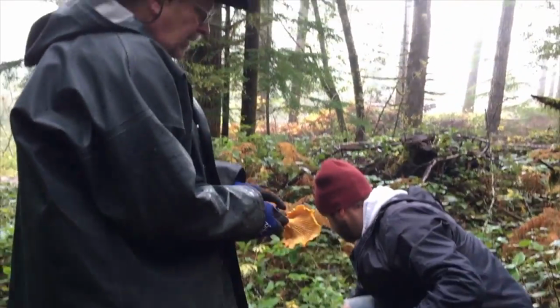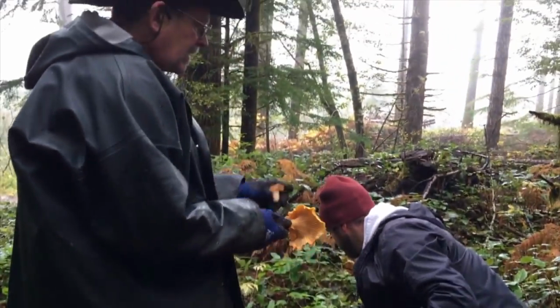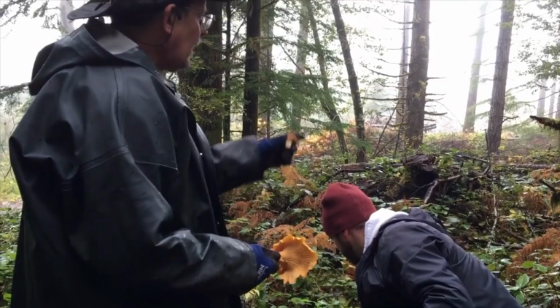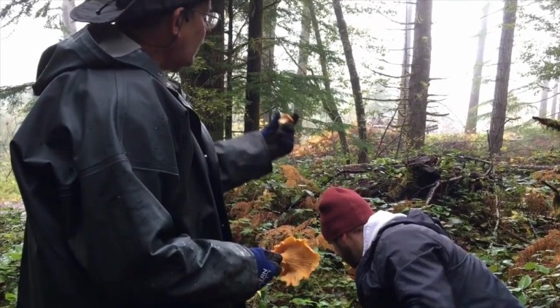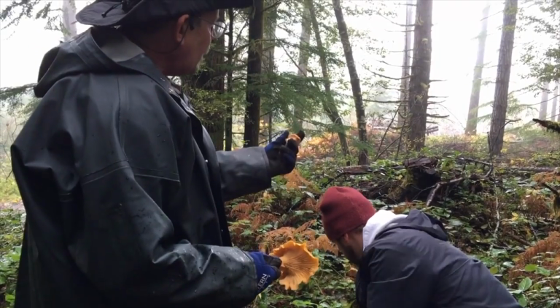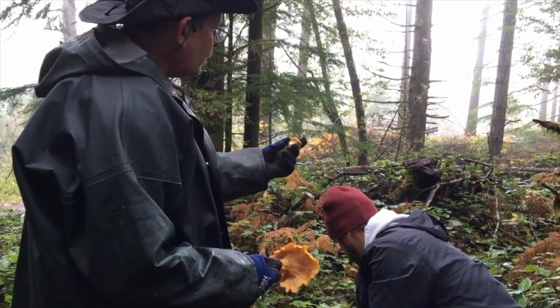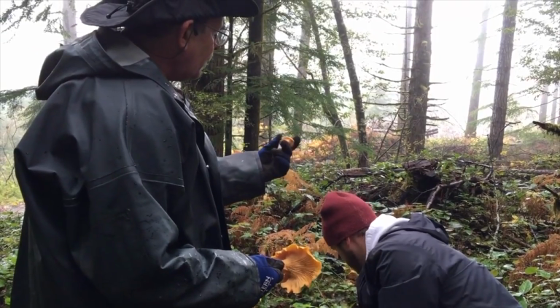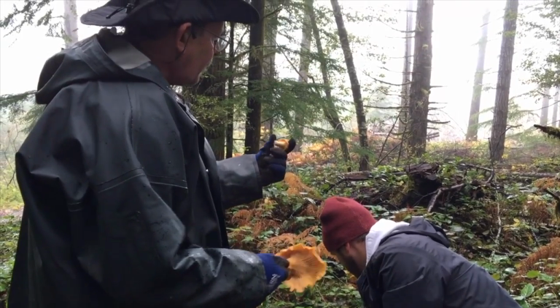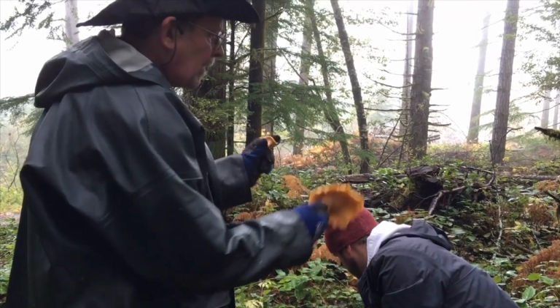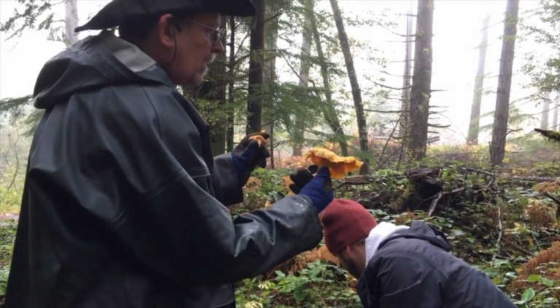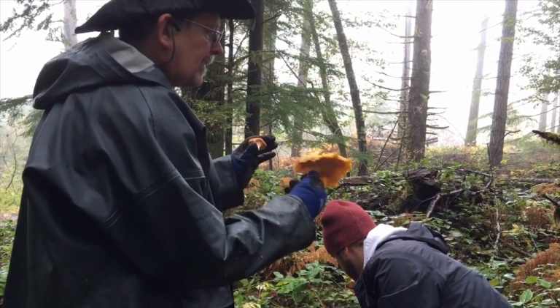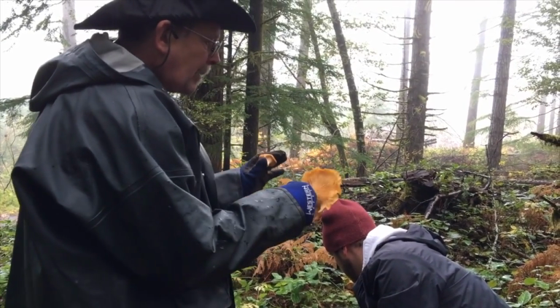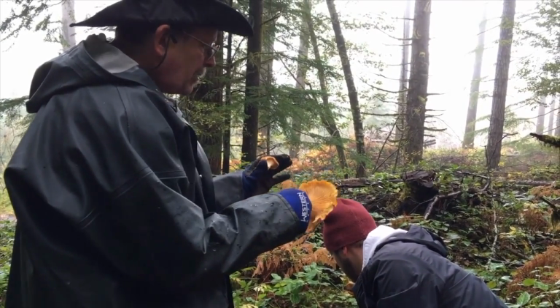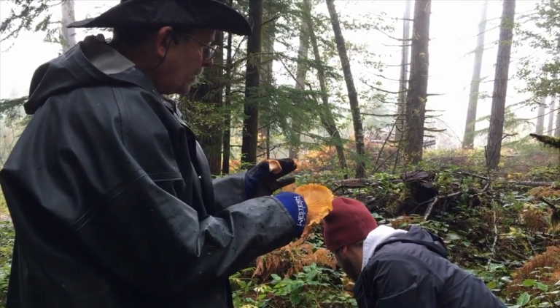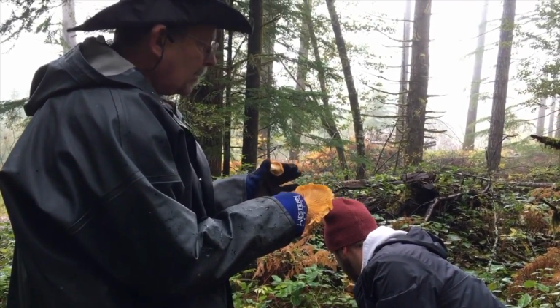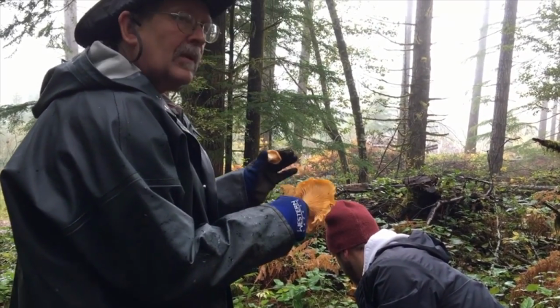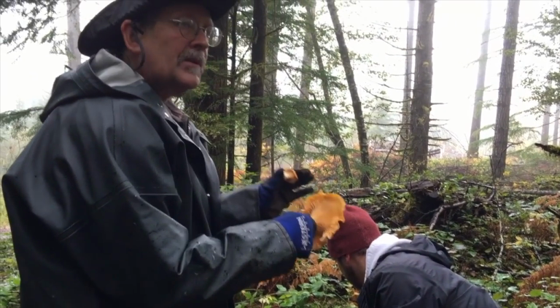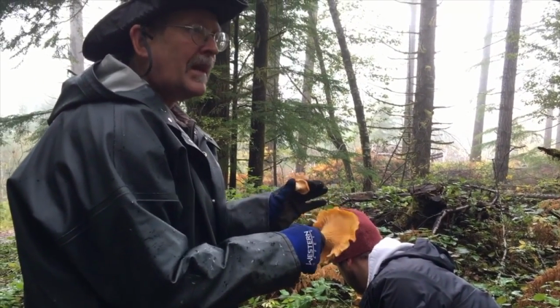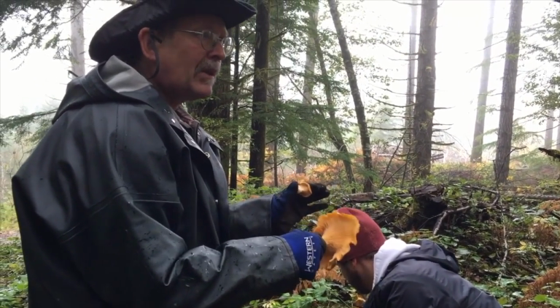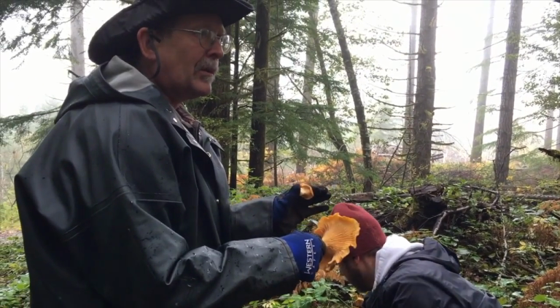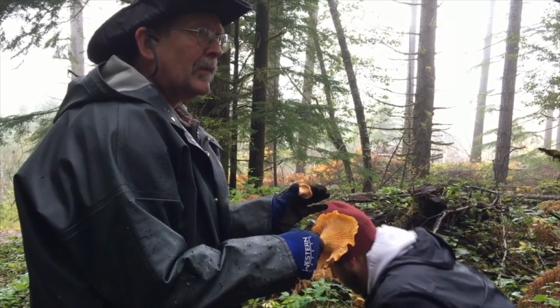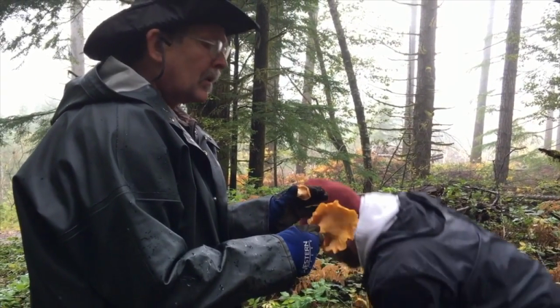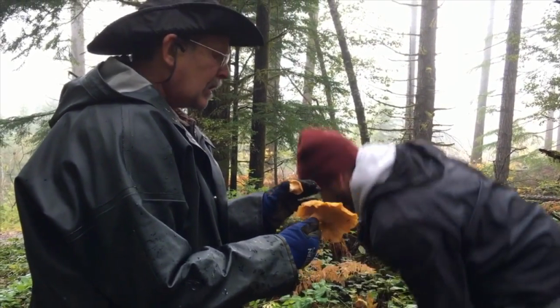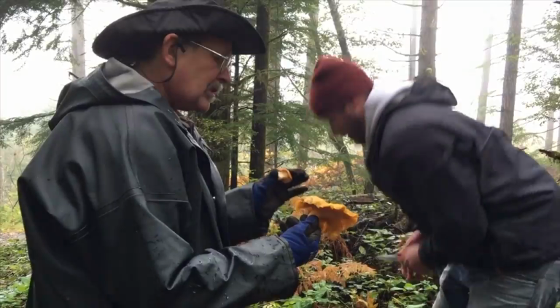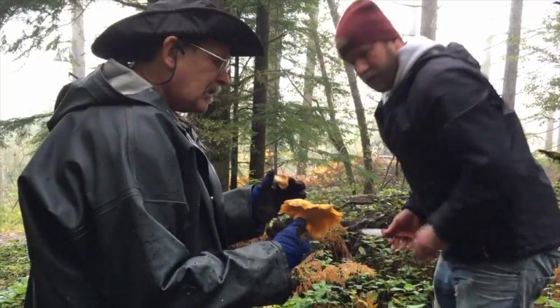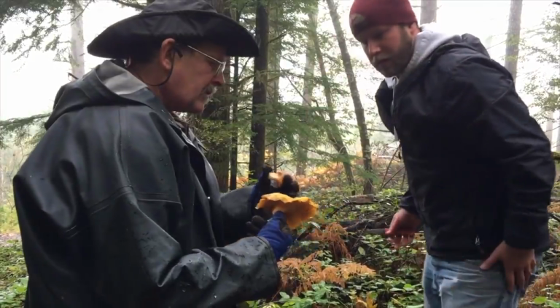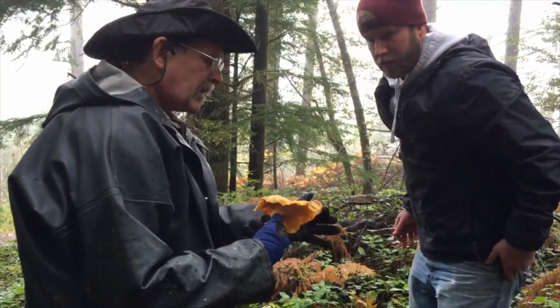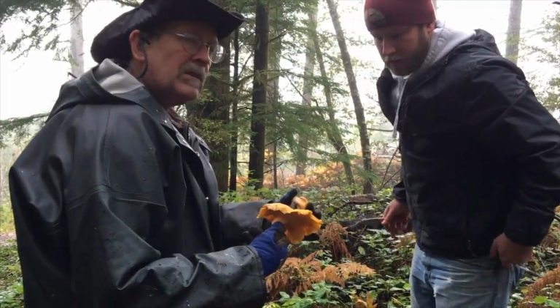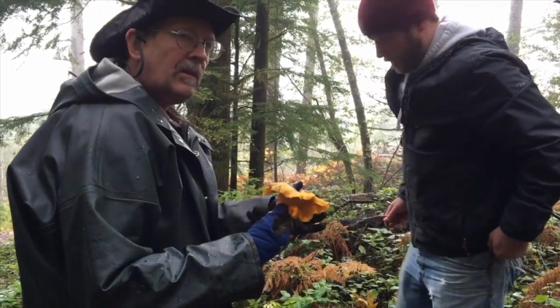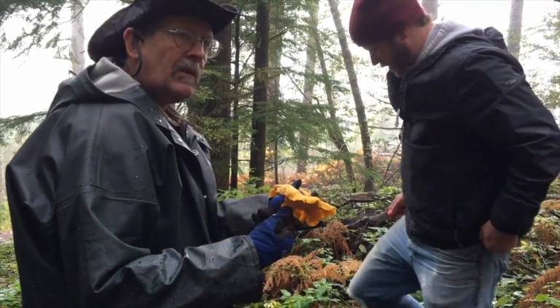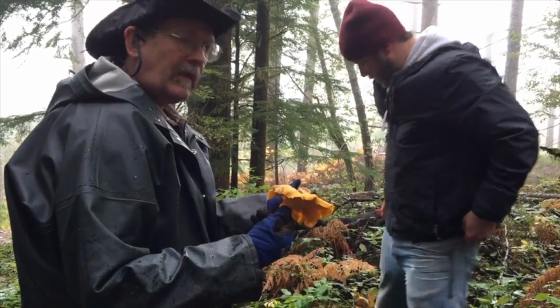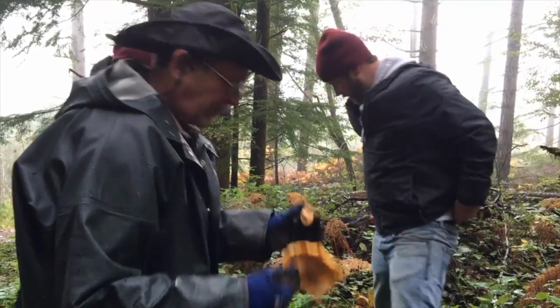You can see that this mushroom and this mushroom are the same mushroom — it's just different stages of their development.